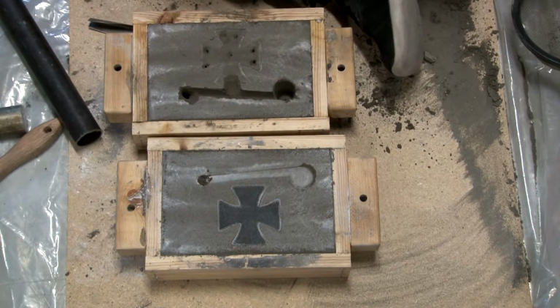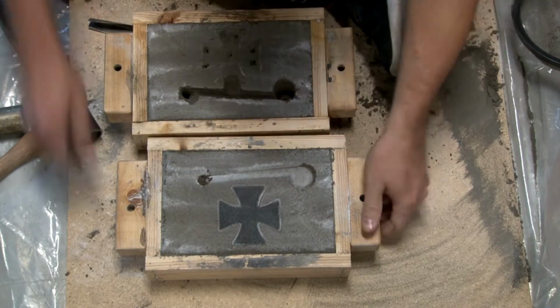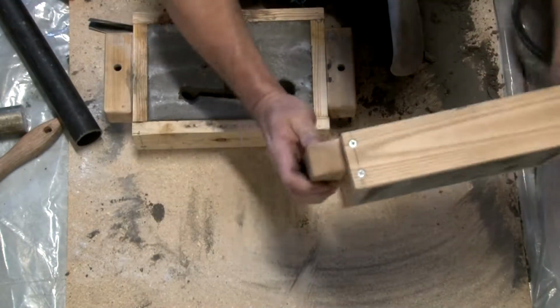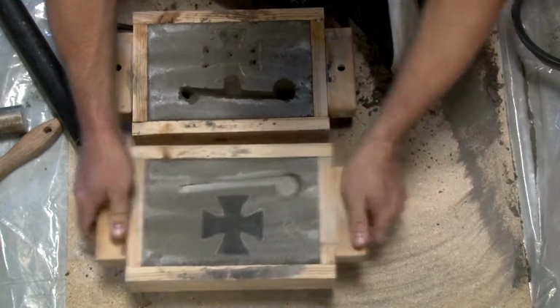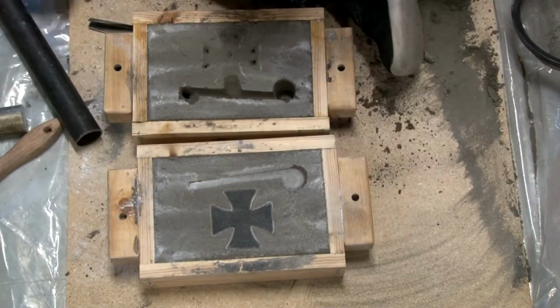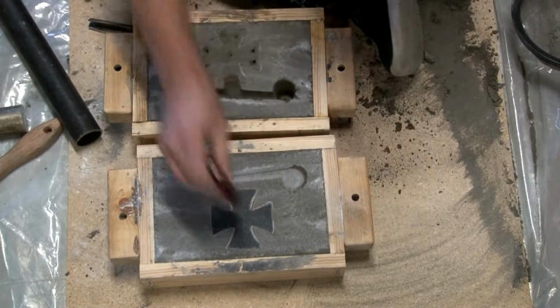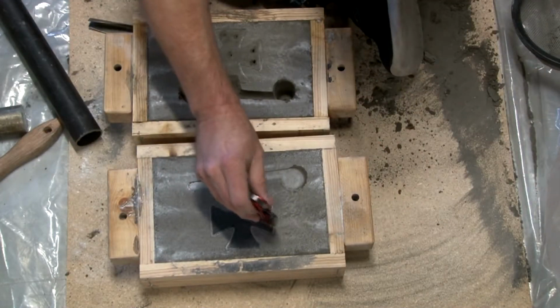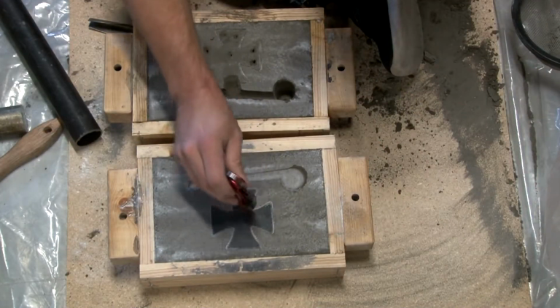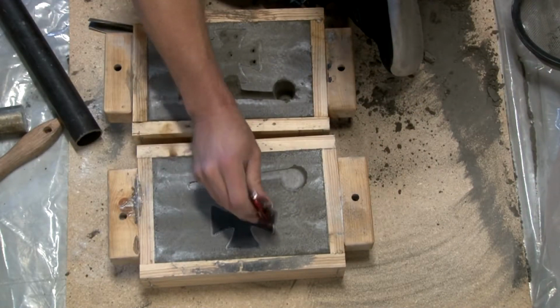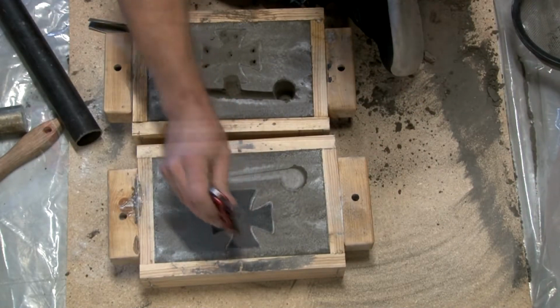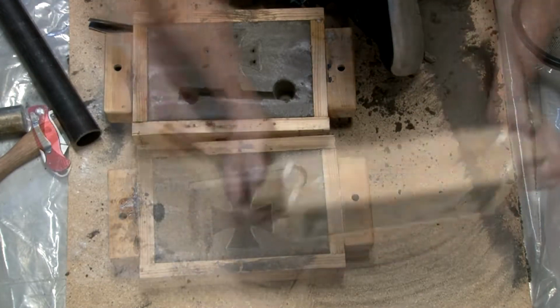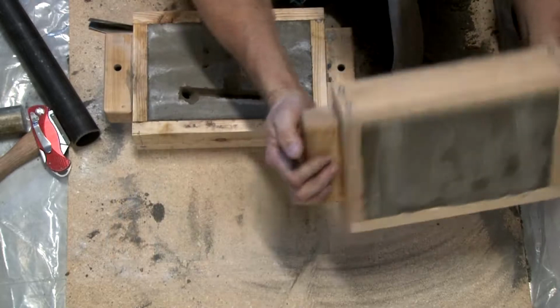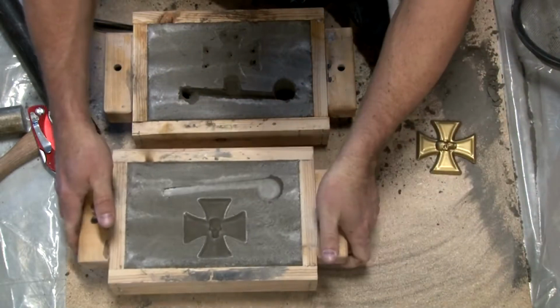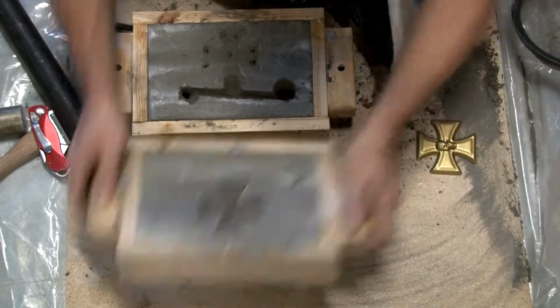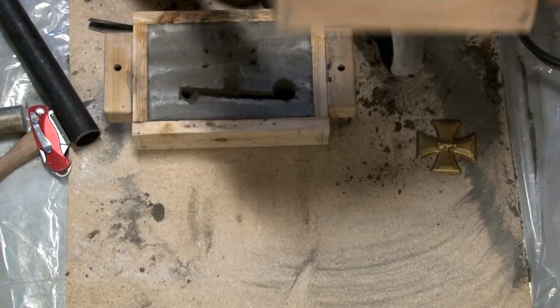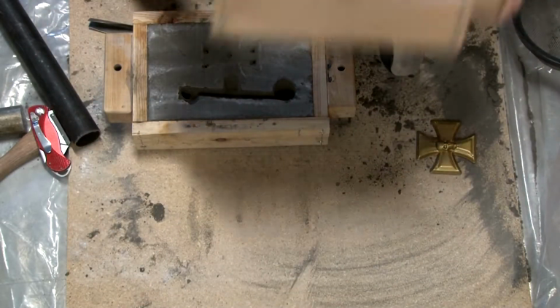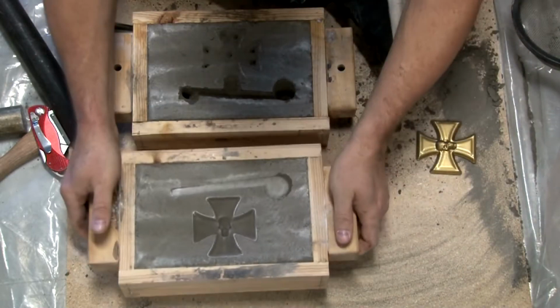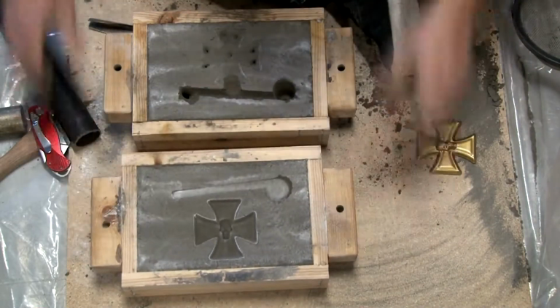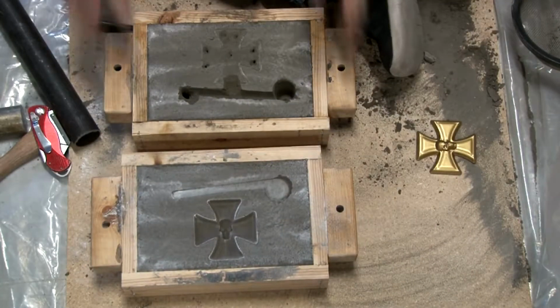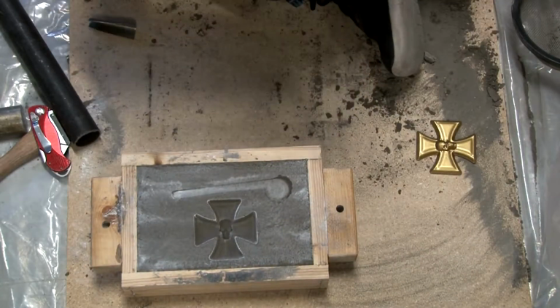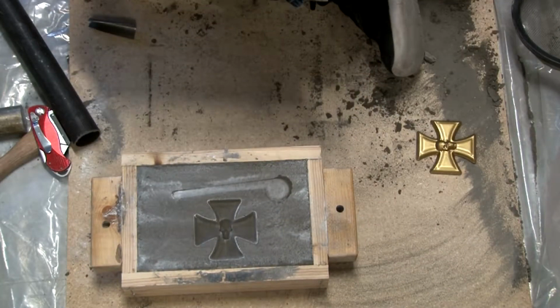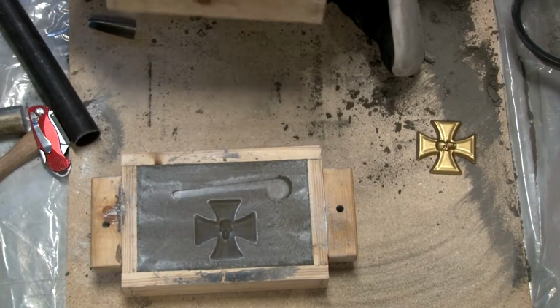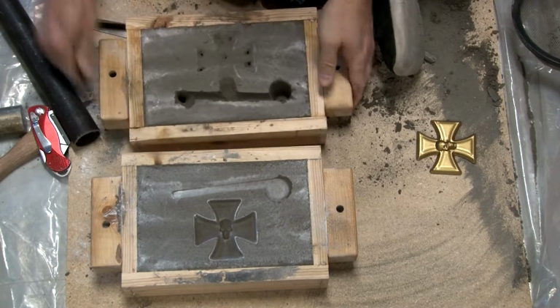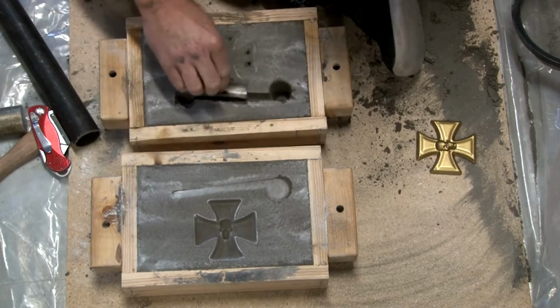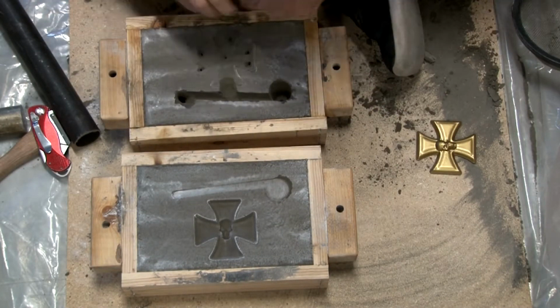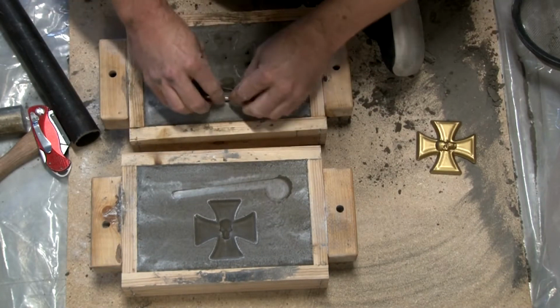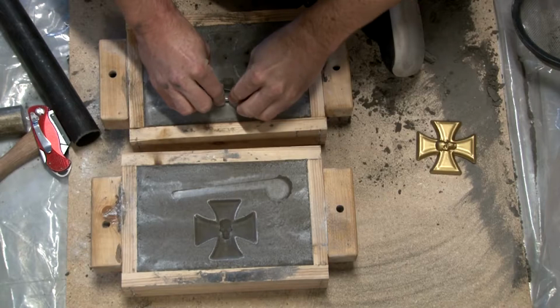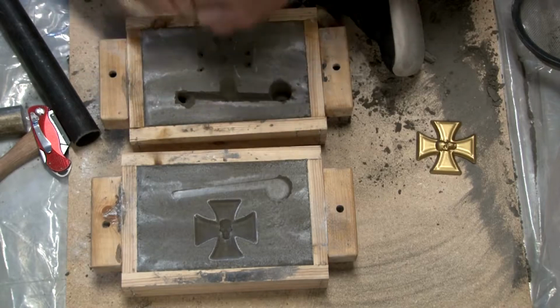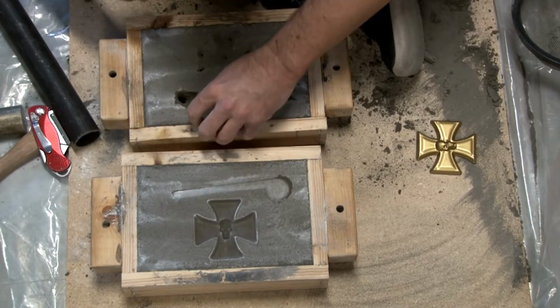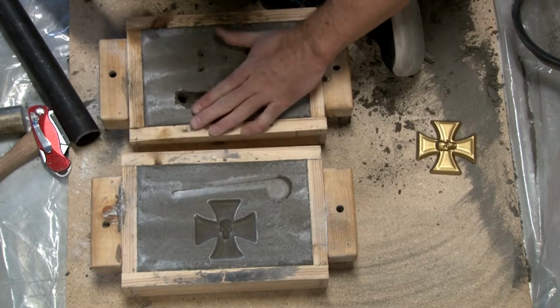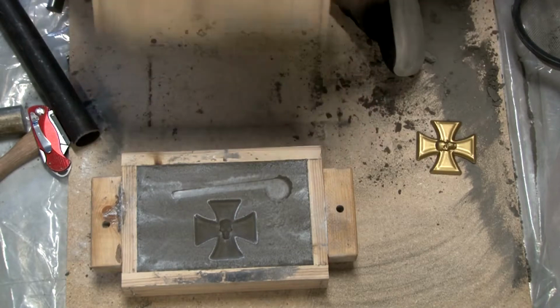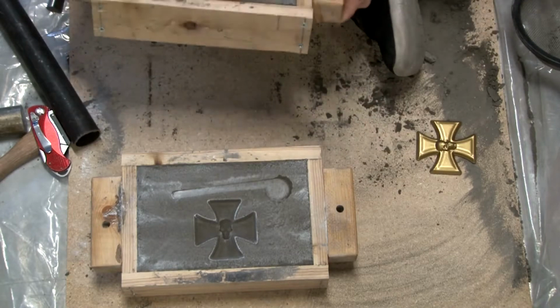Just checking the entire mold over again. You can see how the part just fell out. I was real happy that it just falls out. I hate trying to pick it out and have the sand crumble and break.